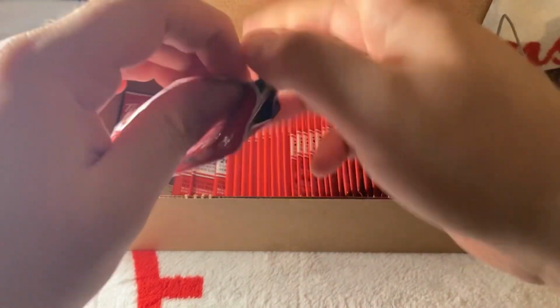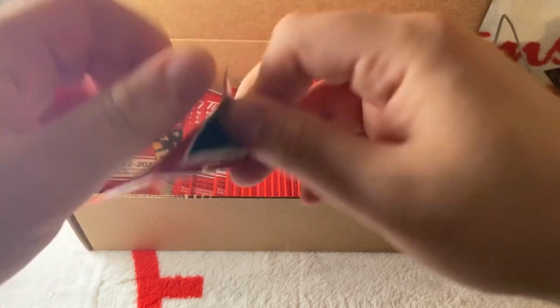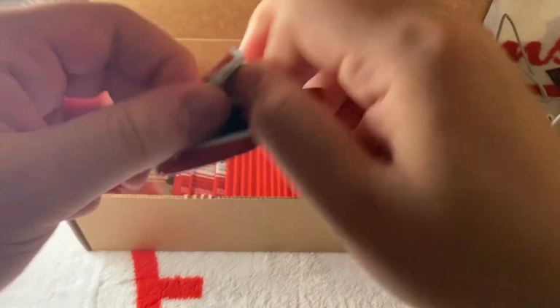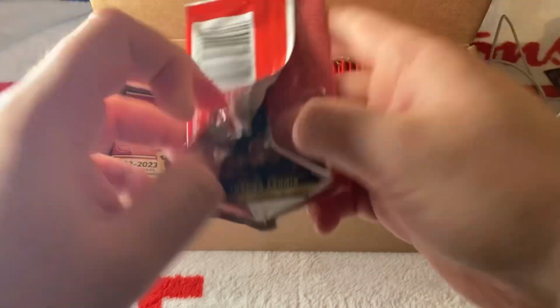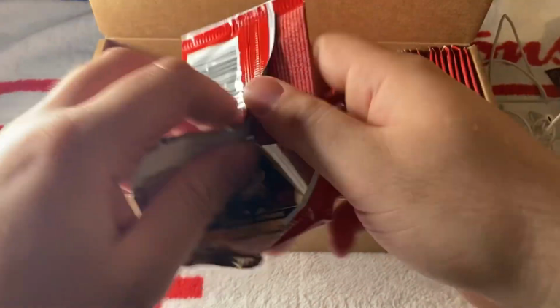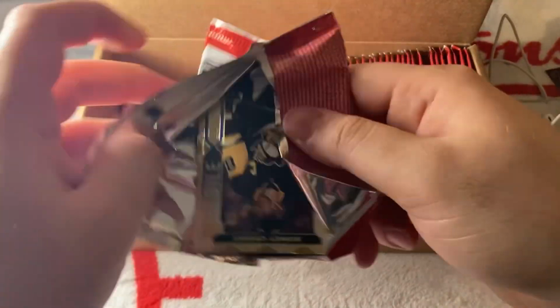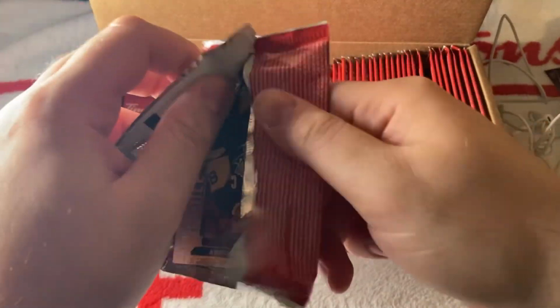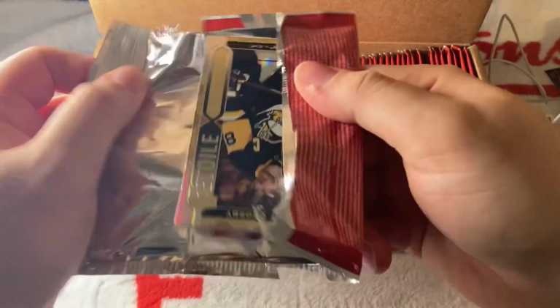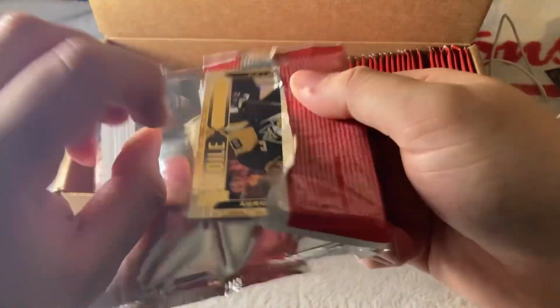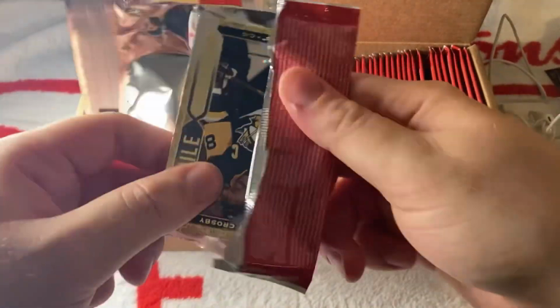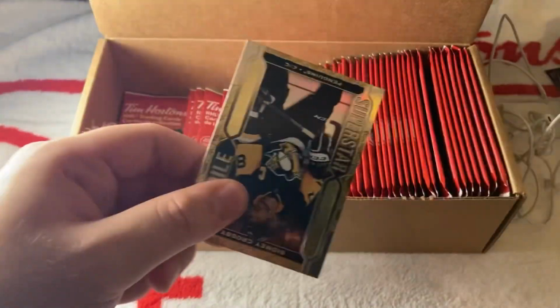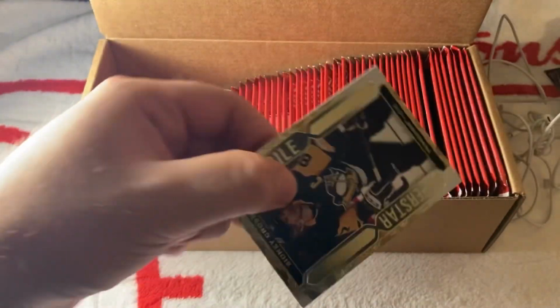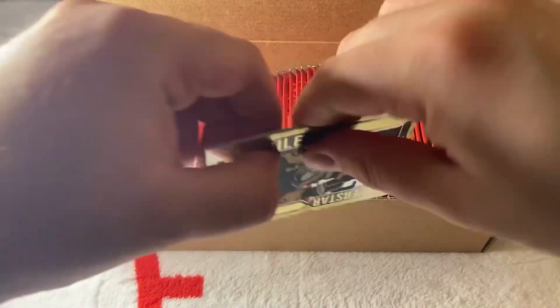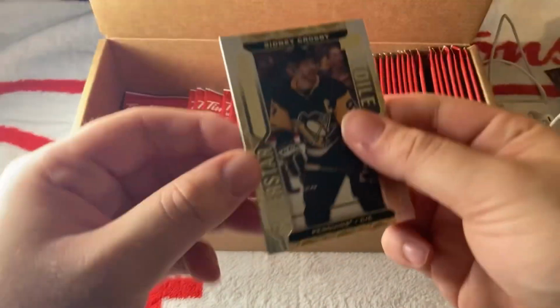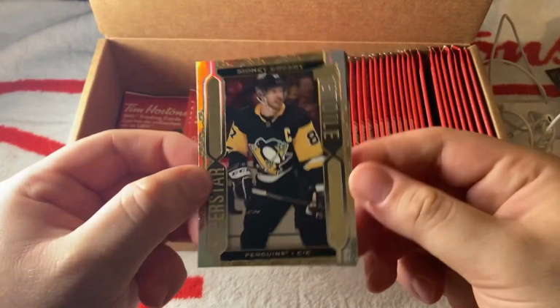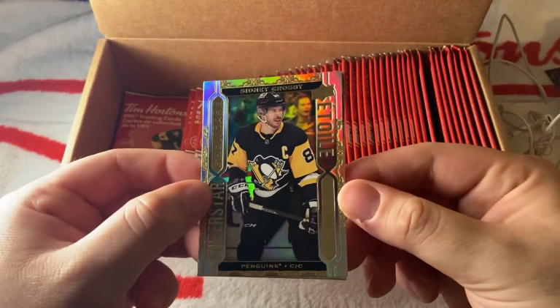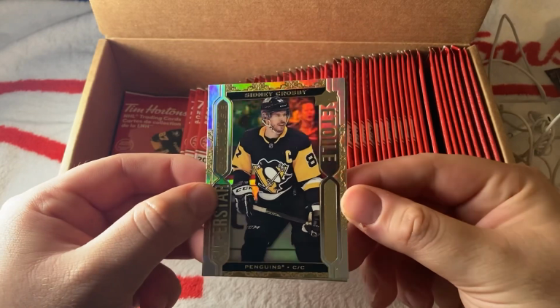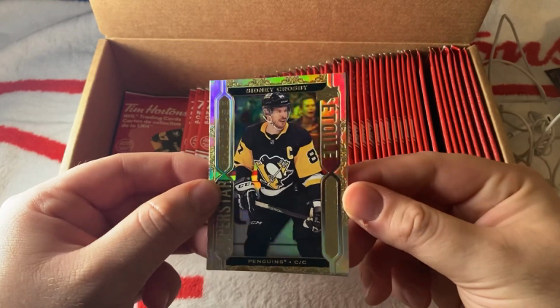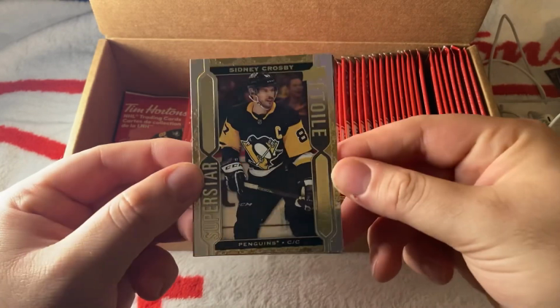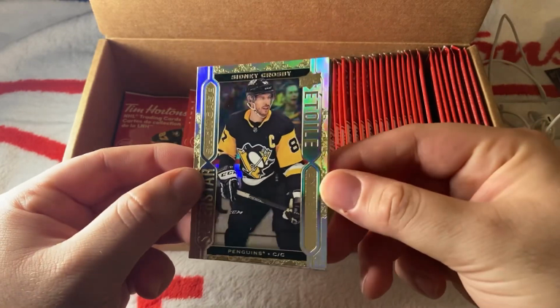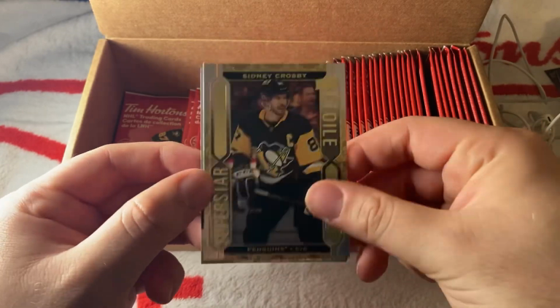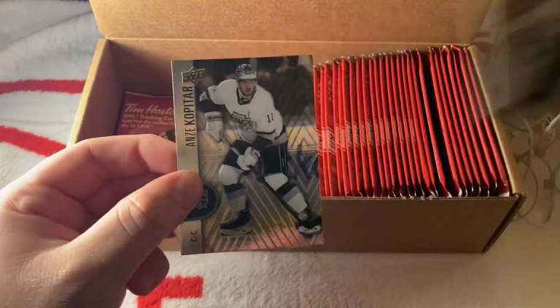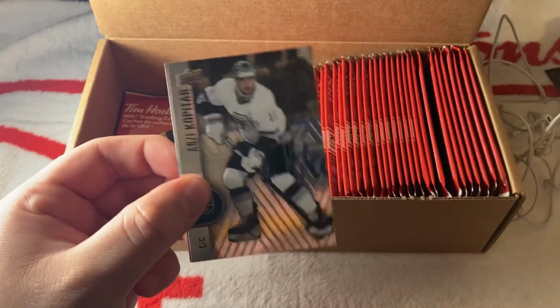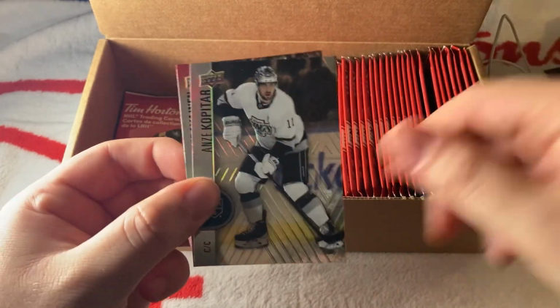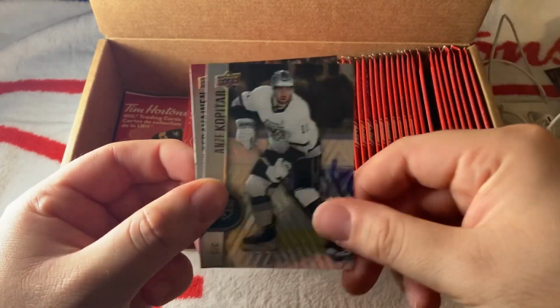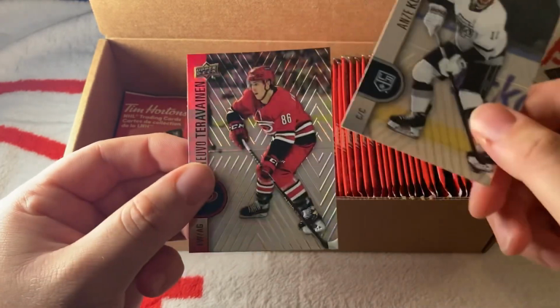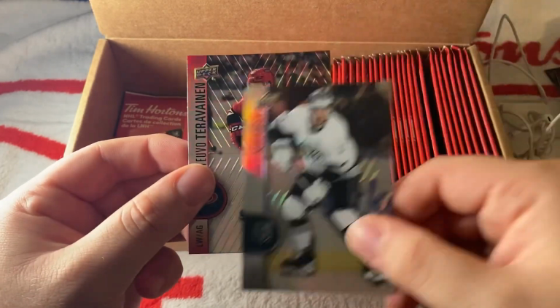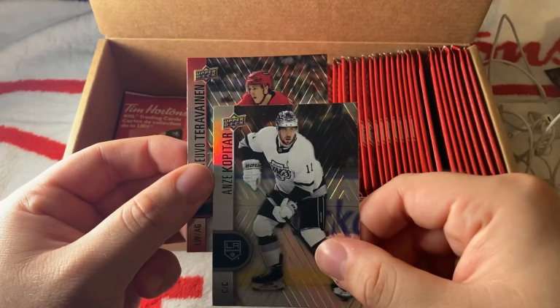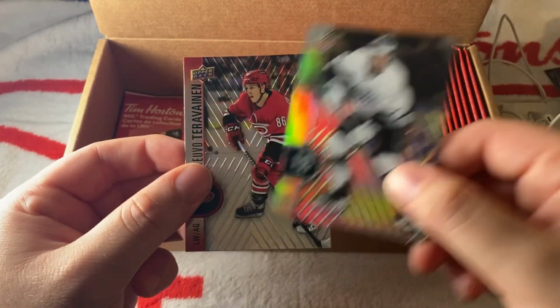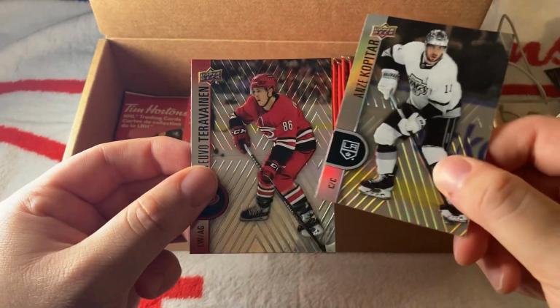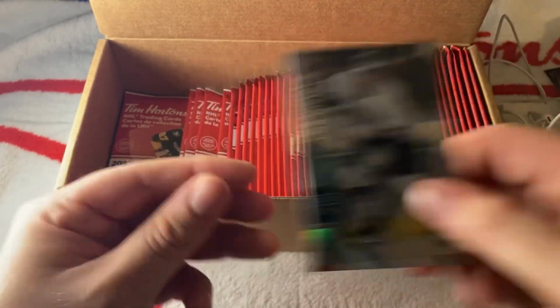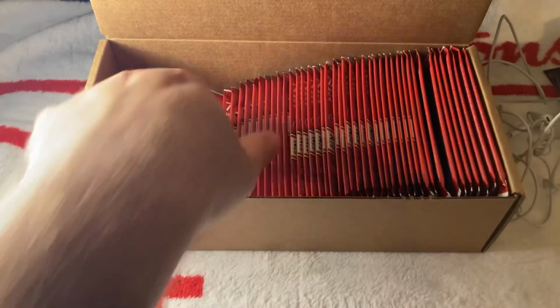I'm not sure if it was called Flow of the Times last year — I don't think so. We have a Sidney Crosby Stars, Kopitar — nice jersey — and a Taravino.